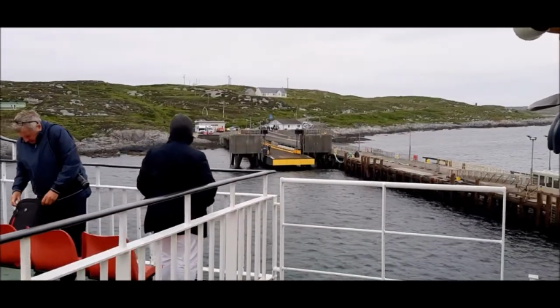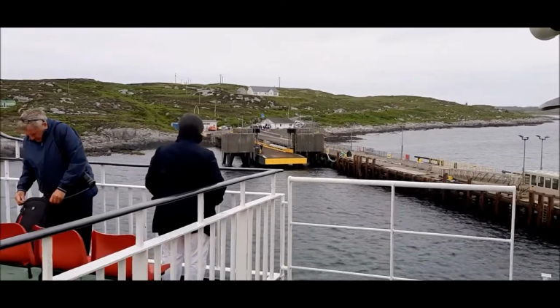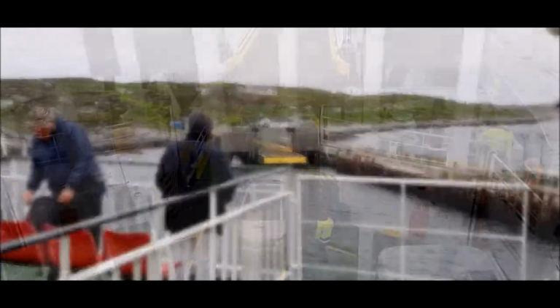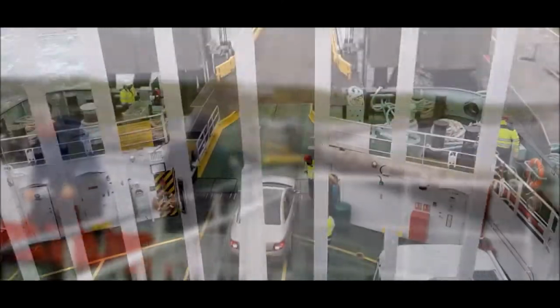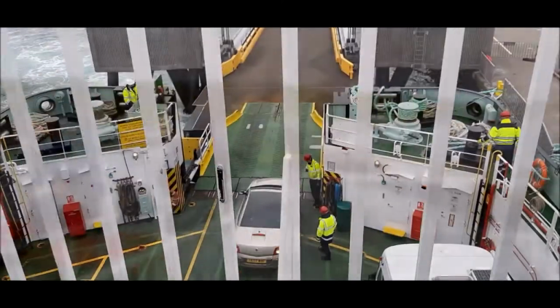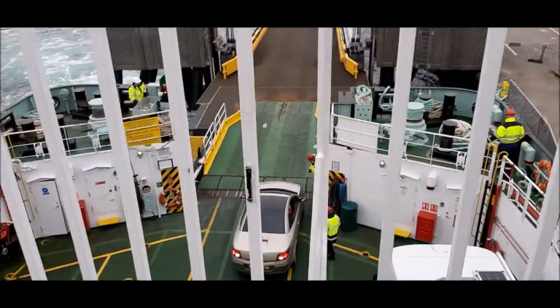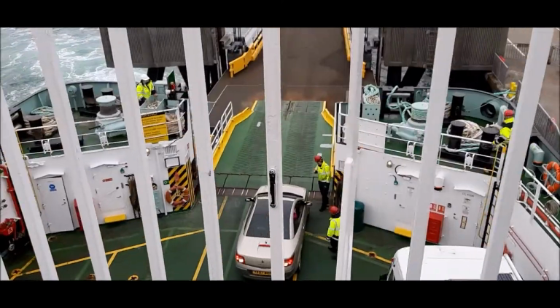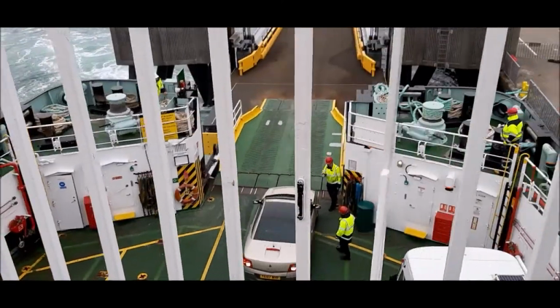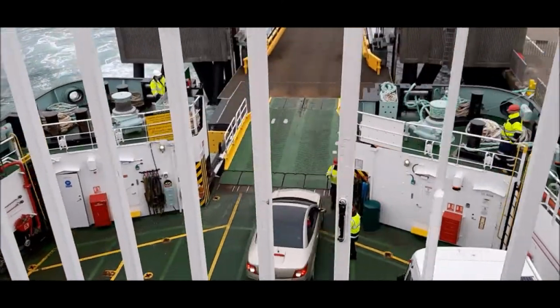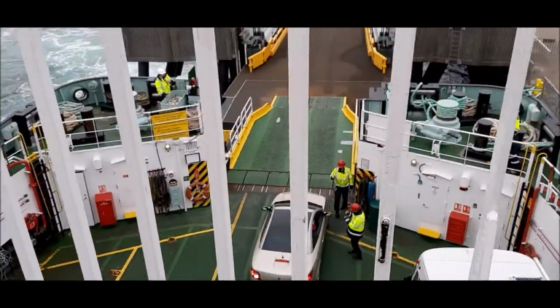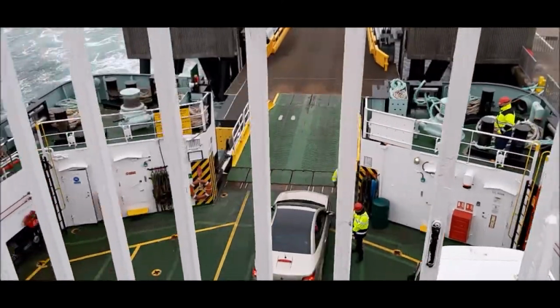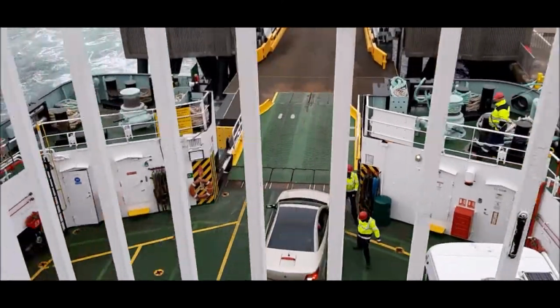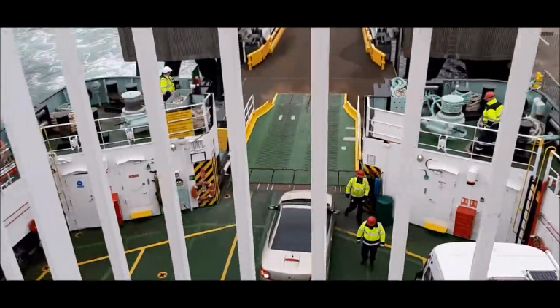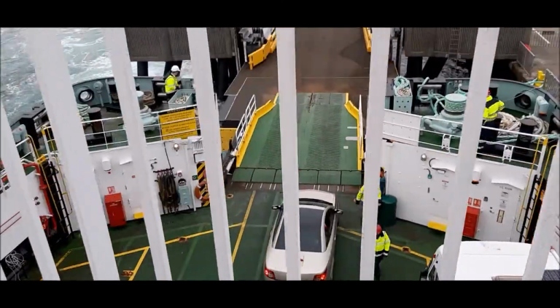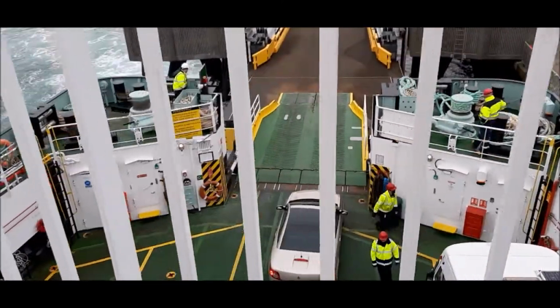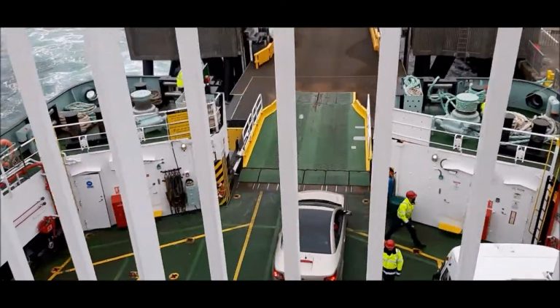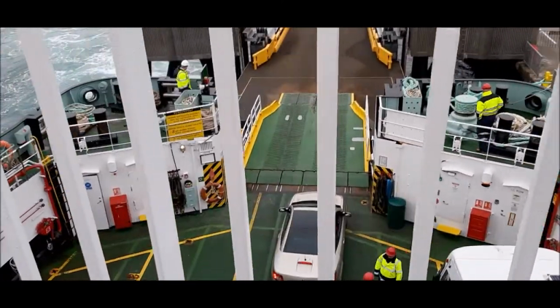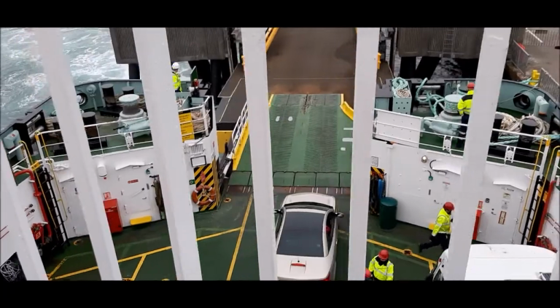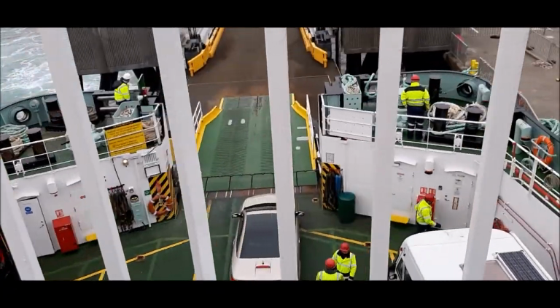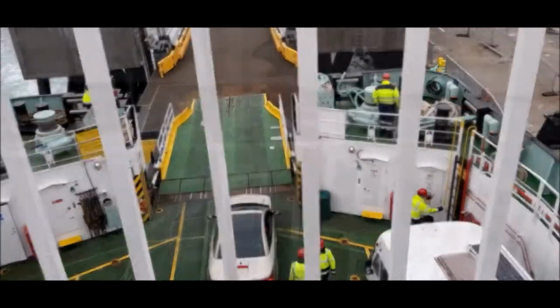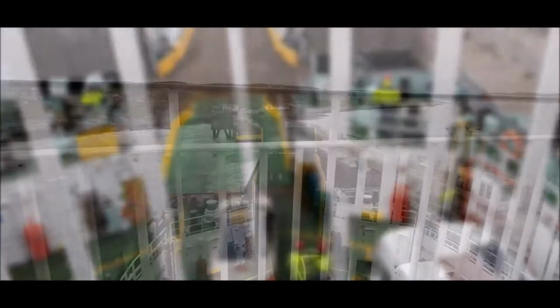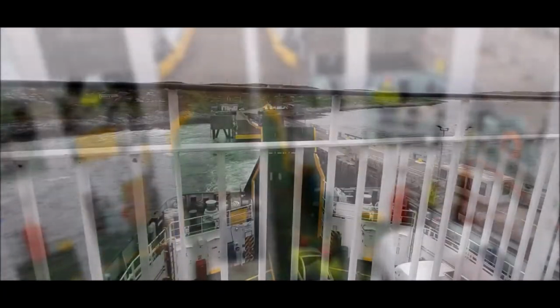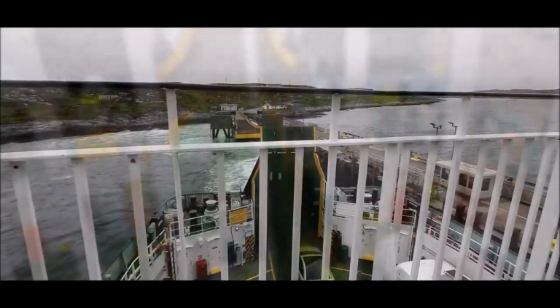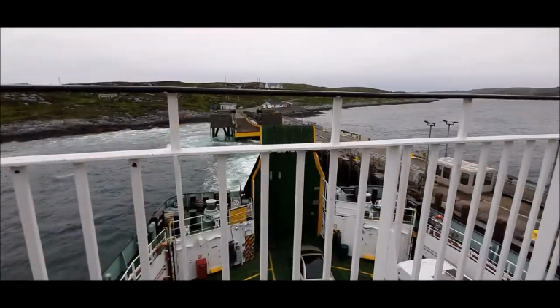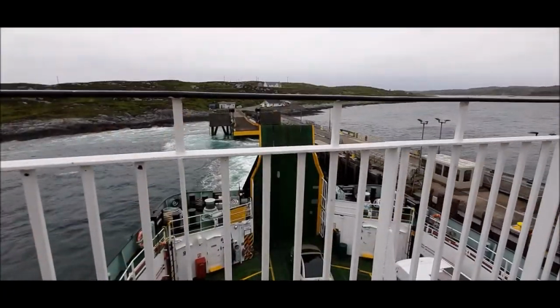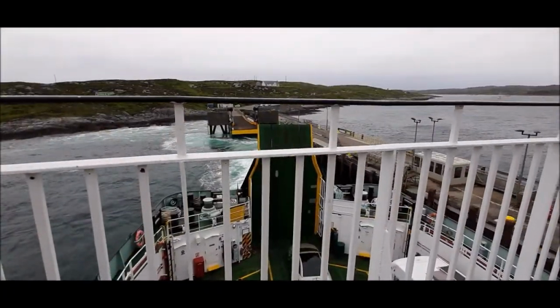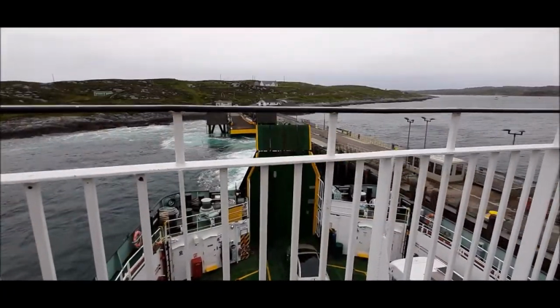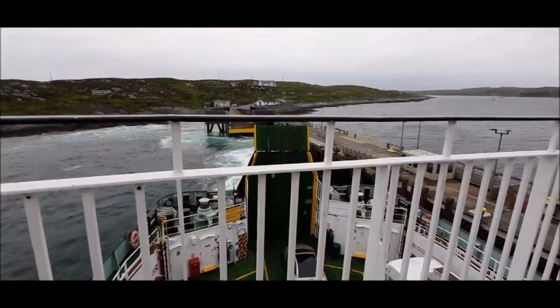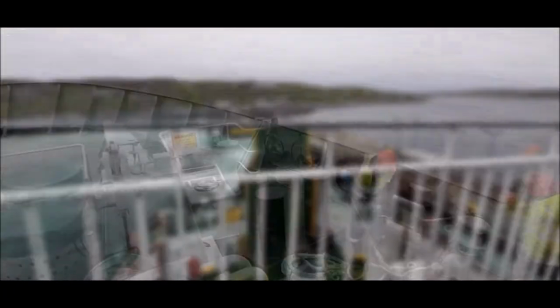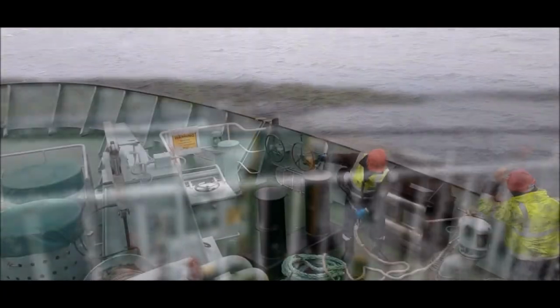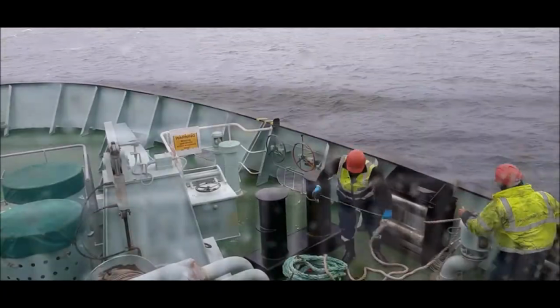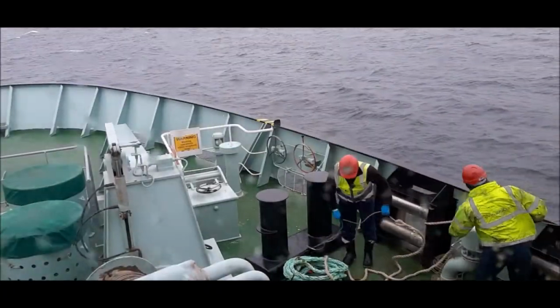Then it heads south-west, and for a while you get a feeling of the open sea. This is the island of Coll, home to just under 200 people. It looked quite bleak in the mist.